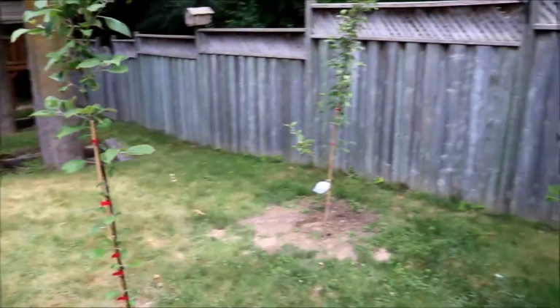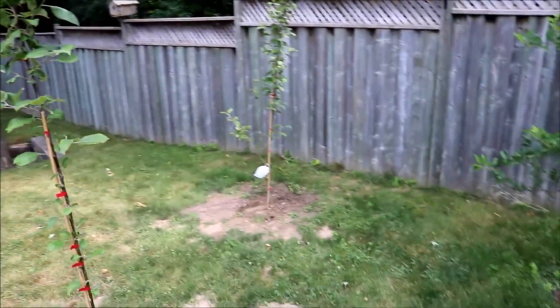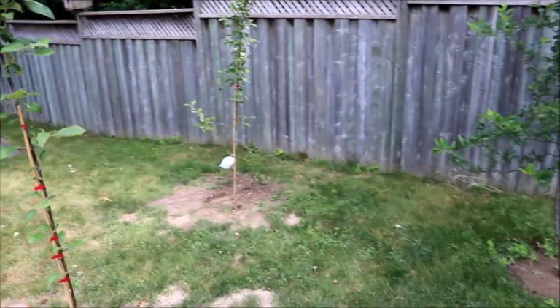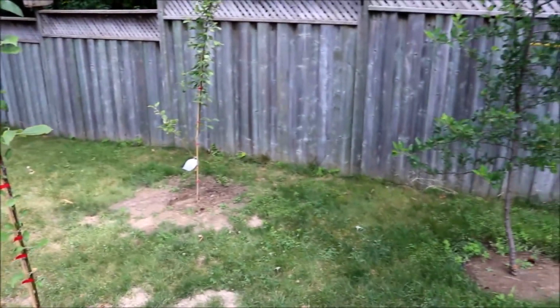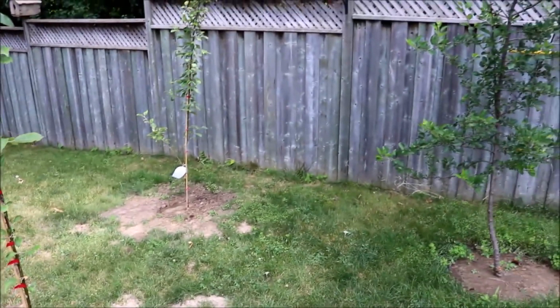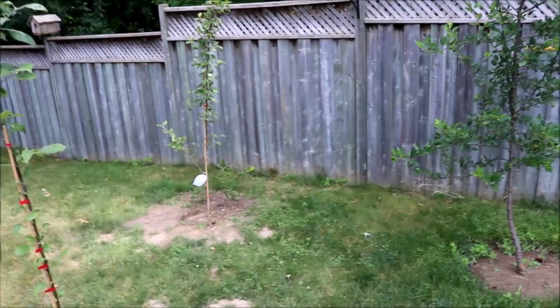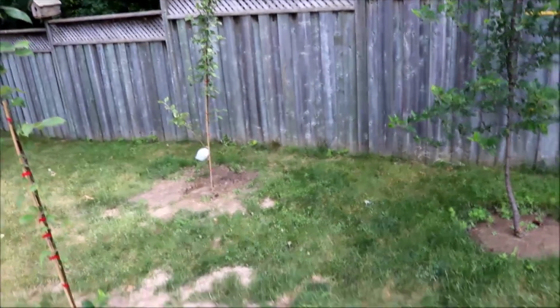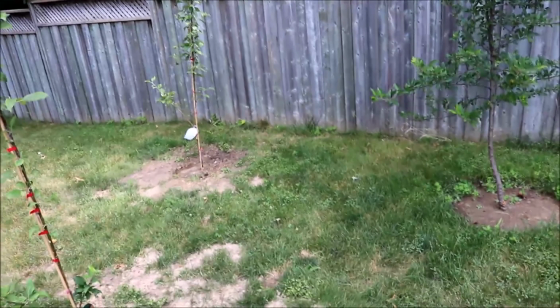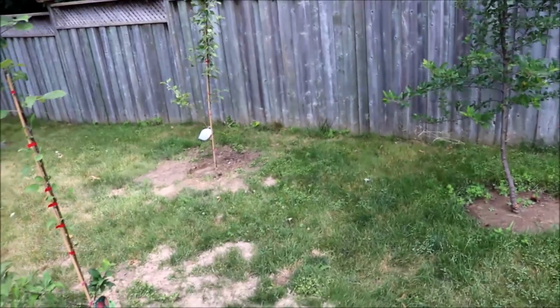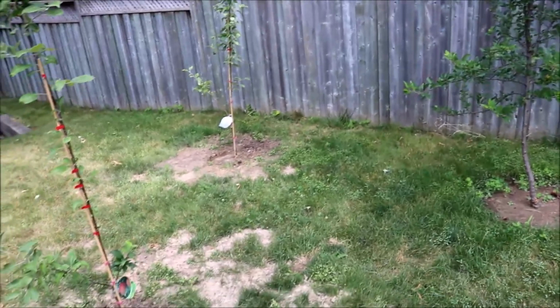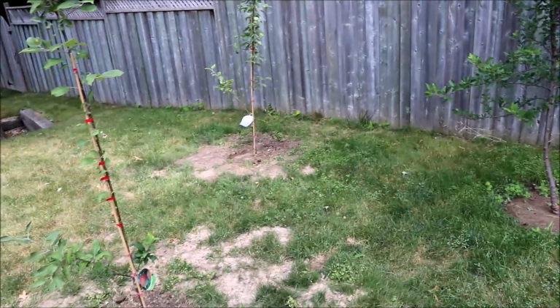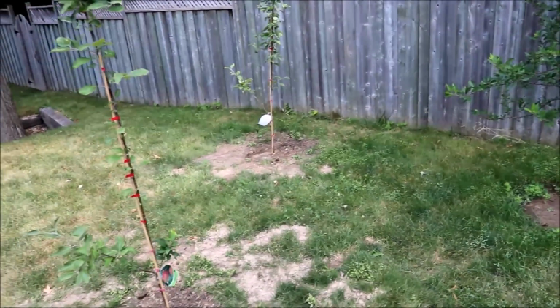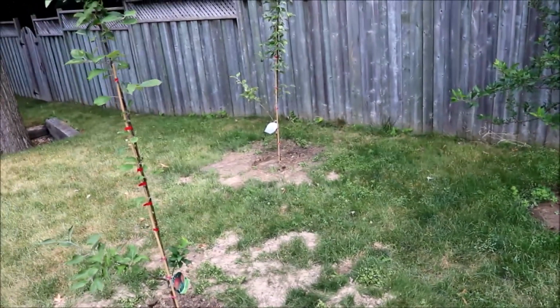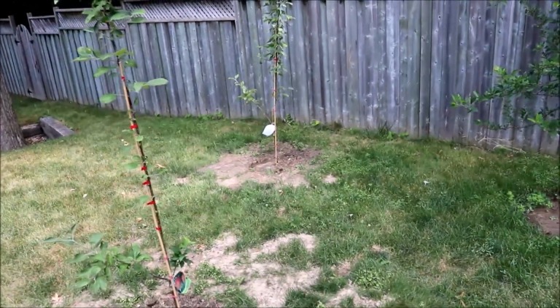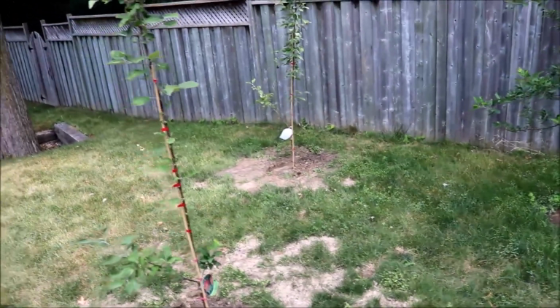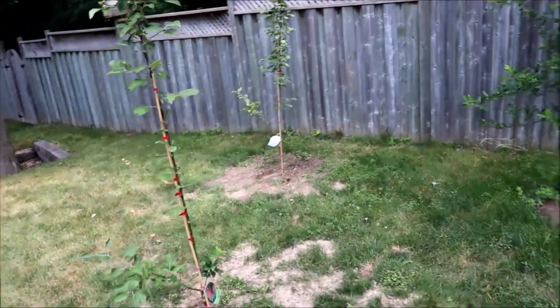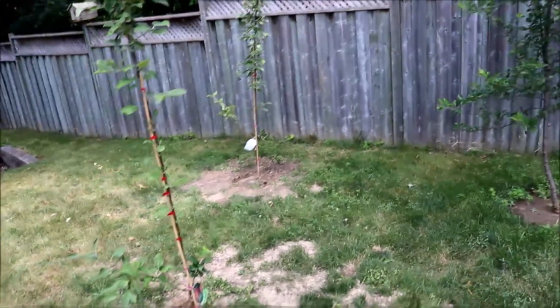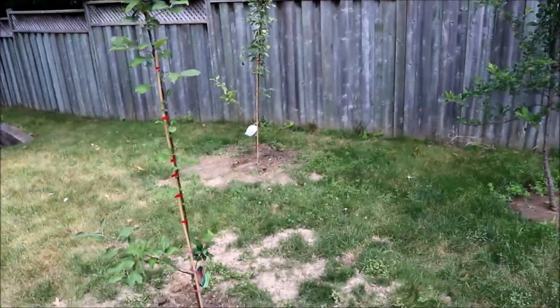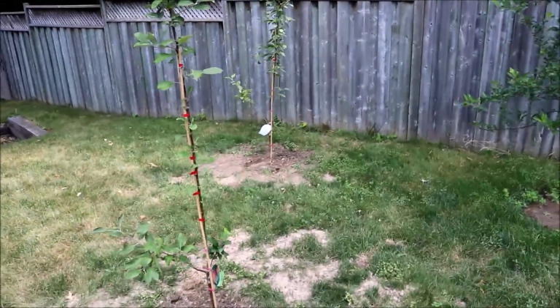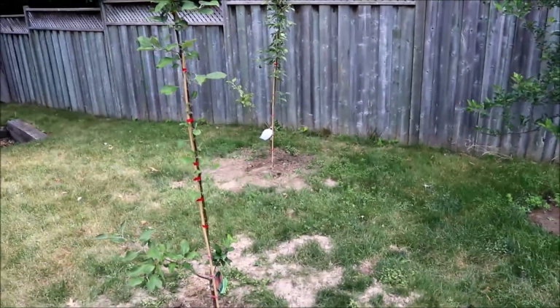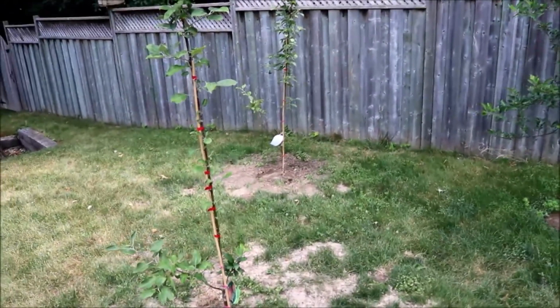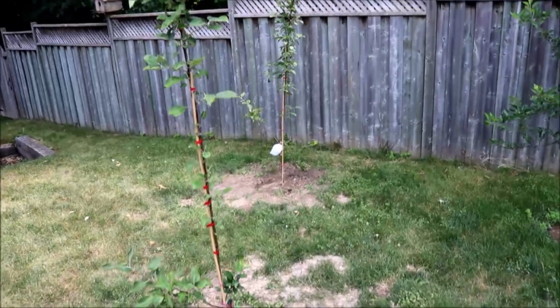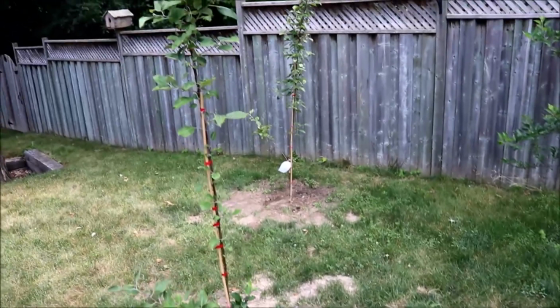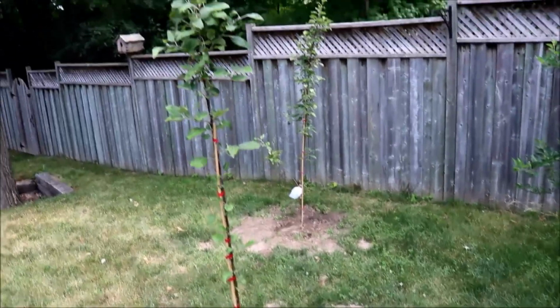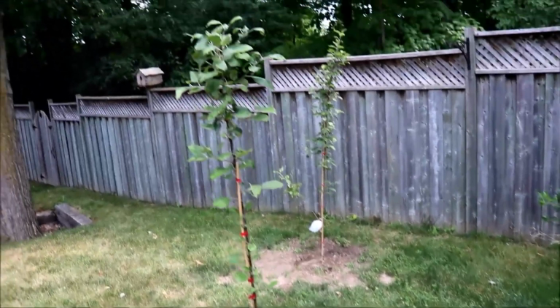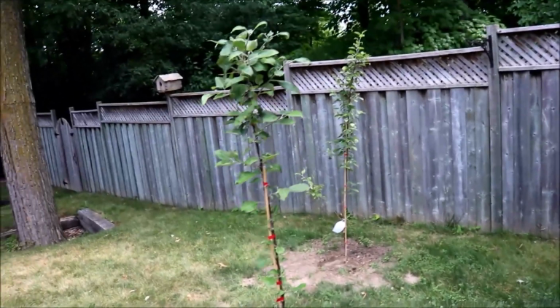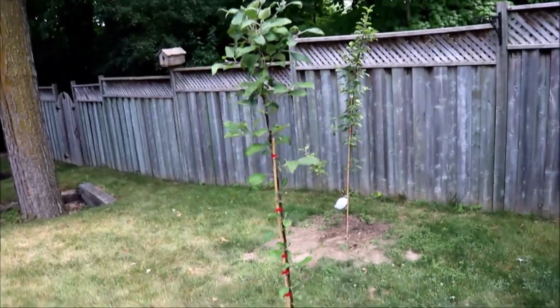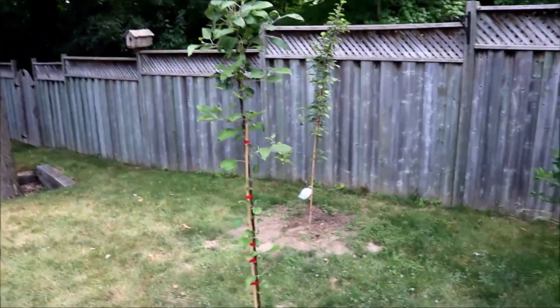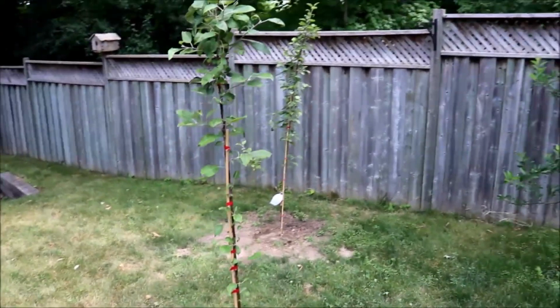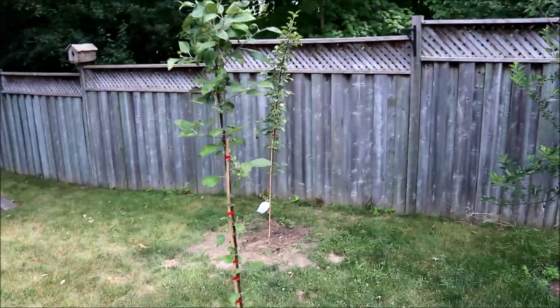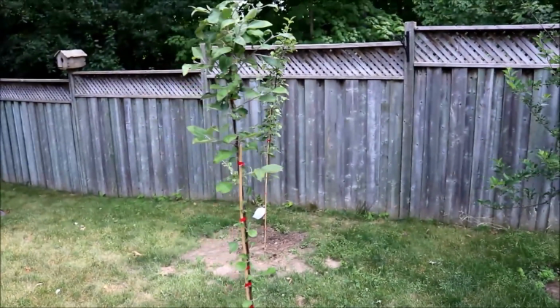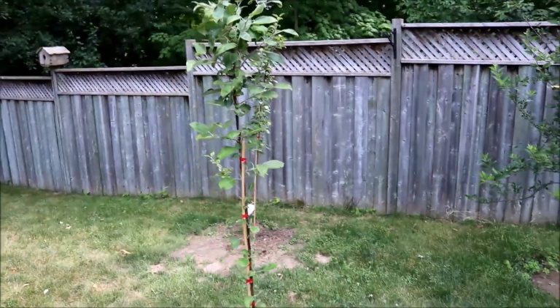I planted these apple trees in a triangle formation to maximize spacing and sunlight. They're planted about eight feet apart, which is a little close, but it's the best I could do since most of my backyard is shady a lot of the time.